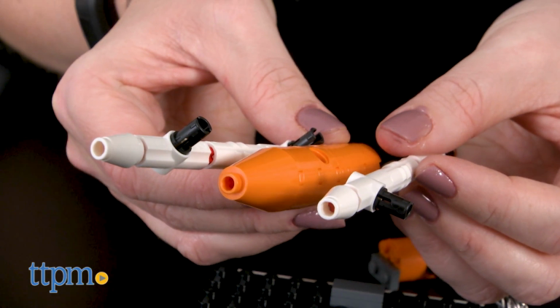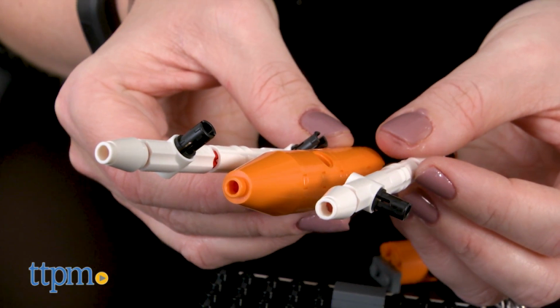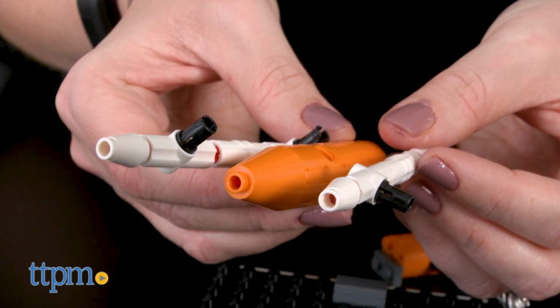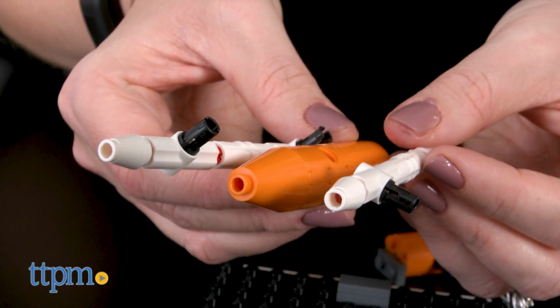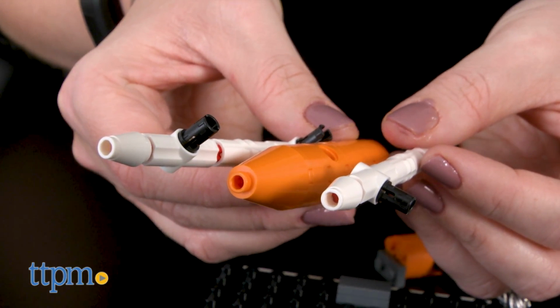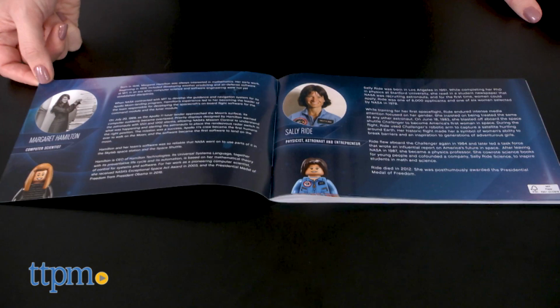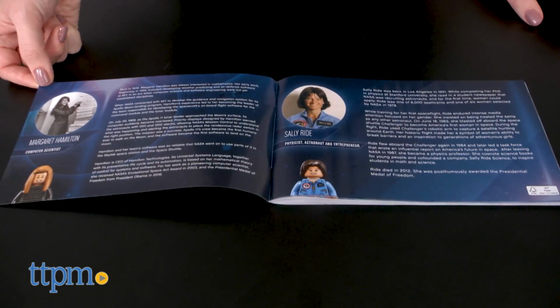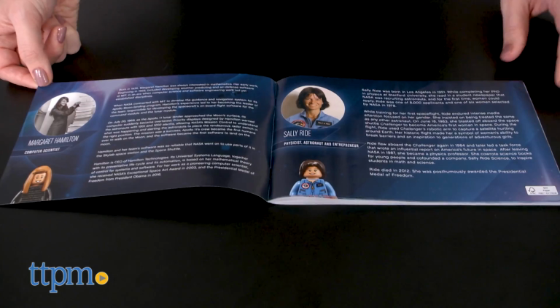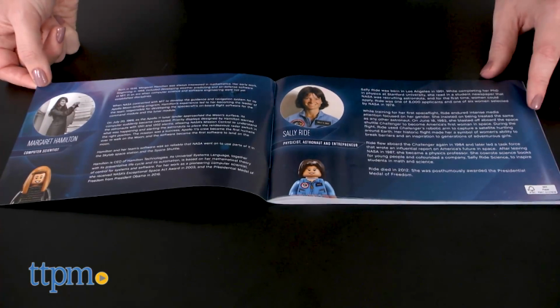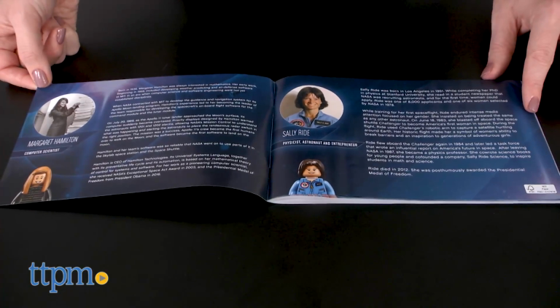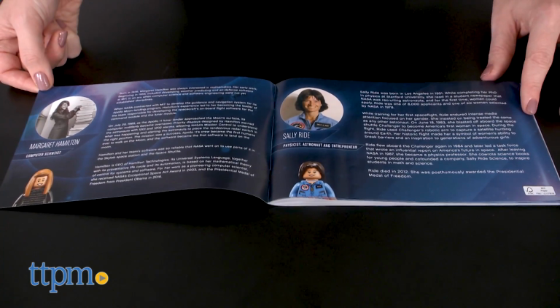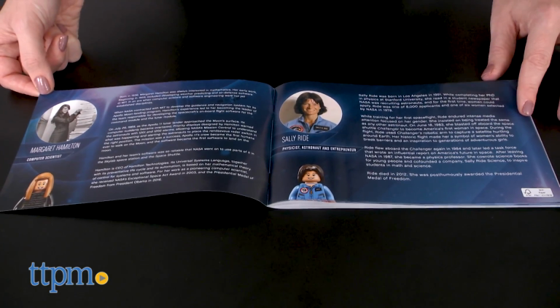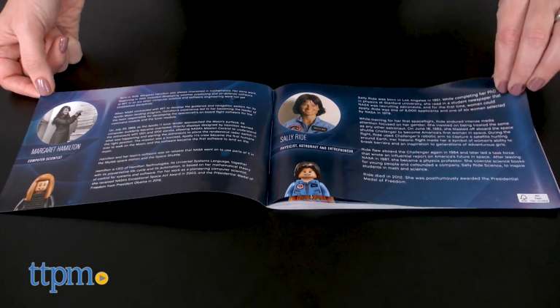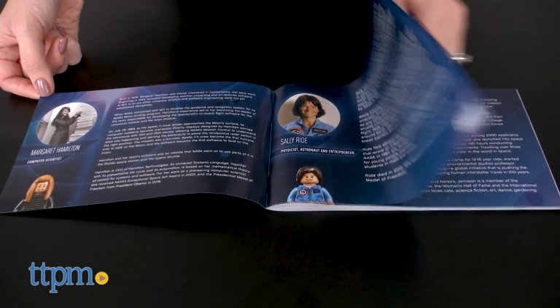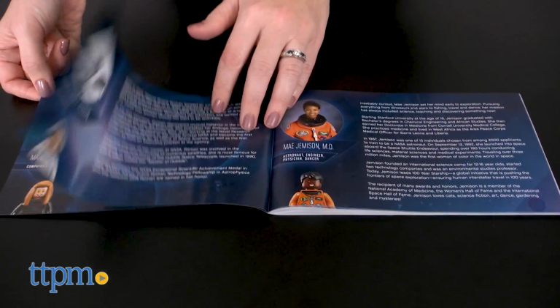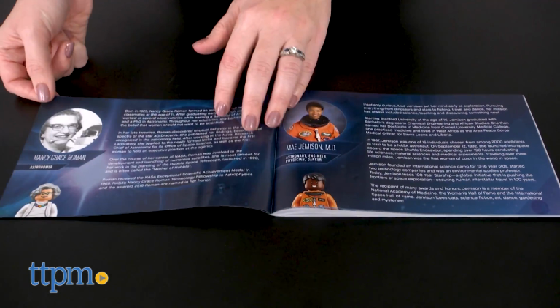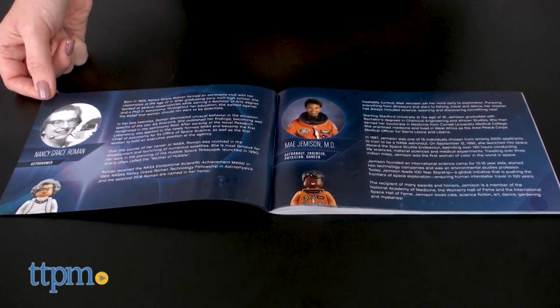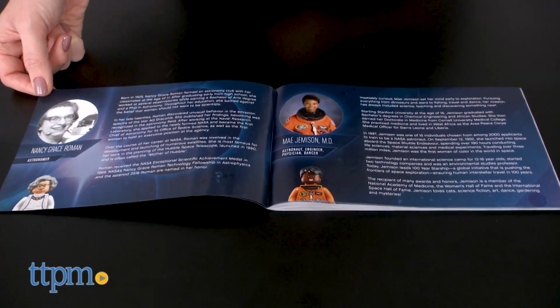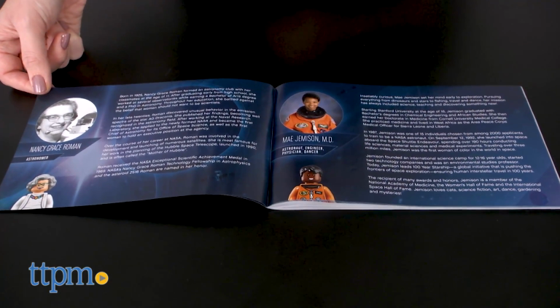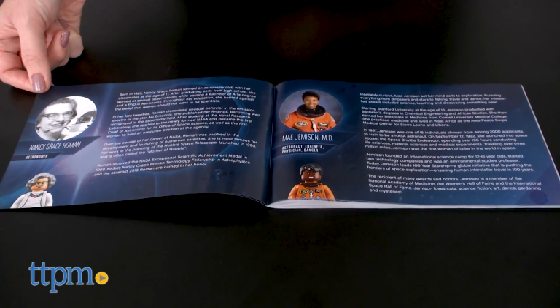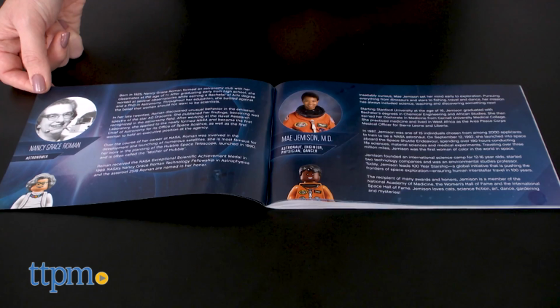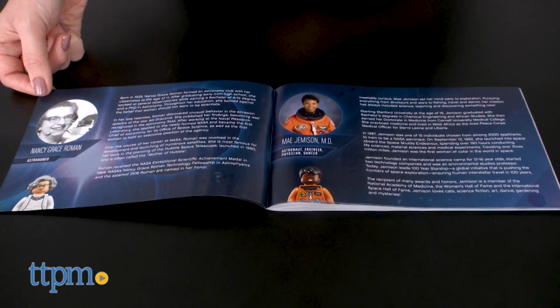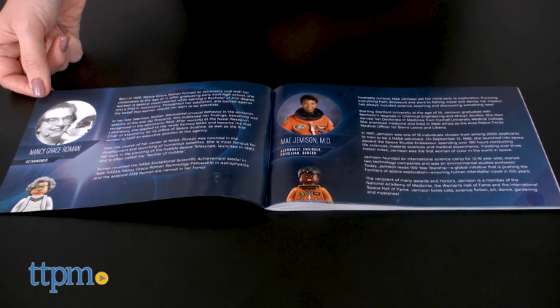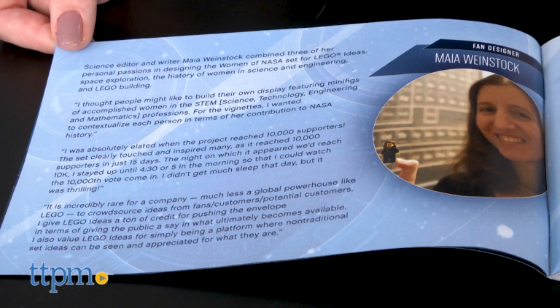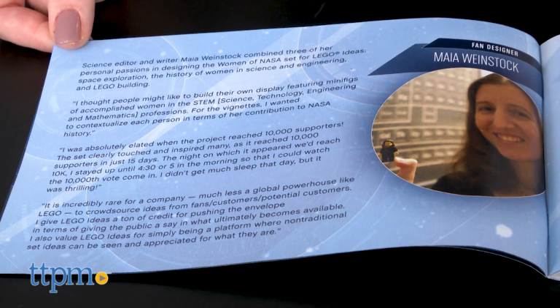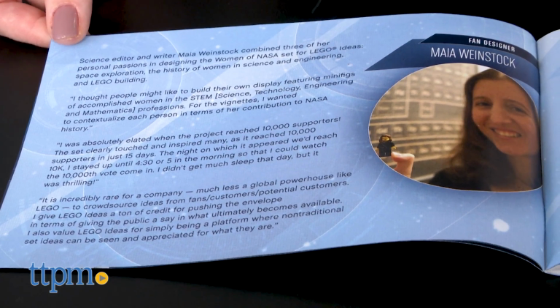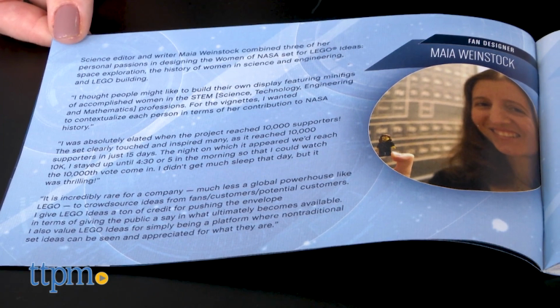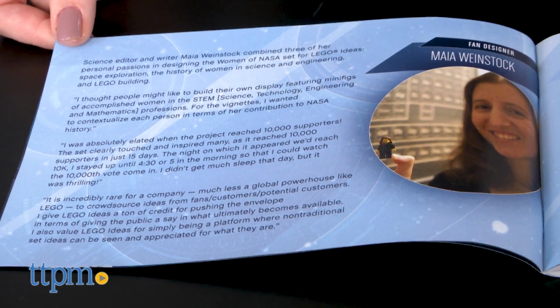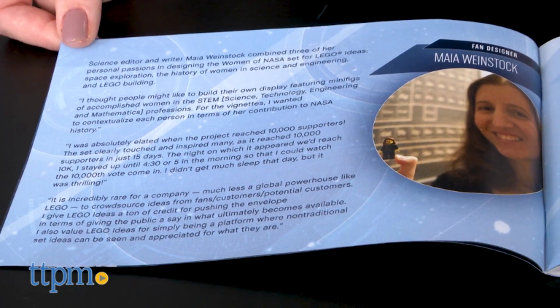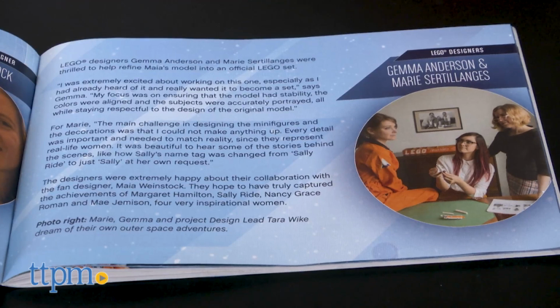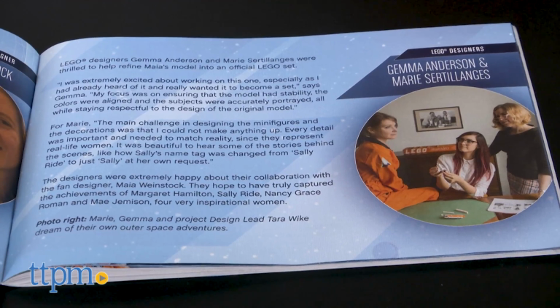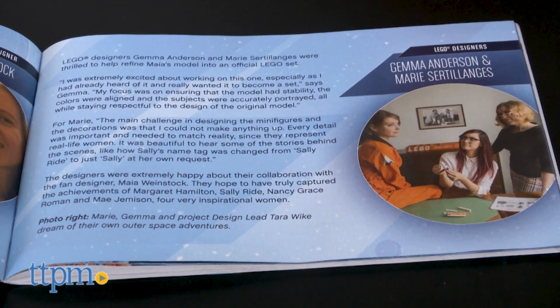It took 30 minutes to build the set, and the instructions are easy to follow. The booklet of building instructions also includes information about the four featured women, the set's fan creator, and the LEGO designers.